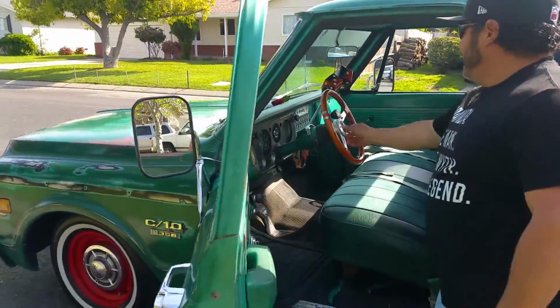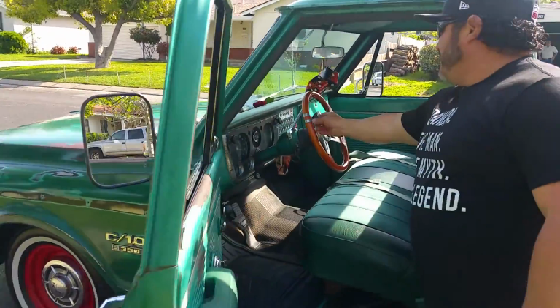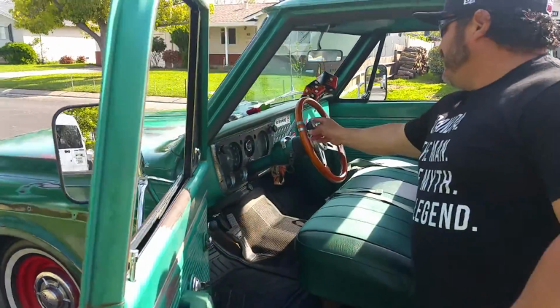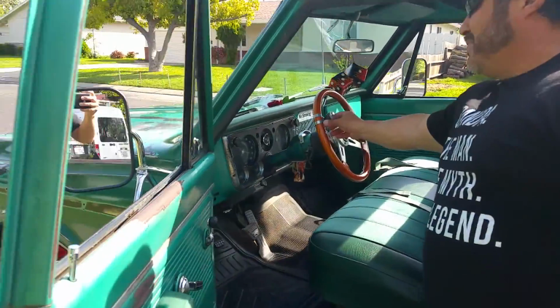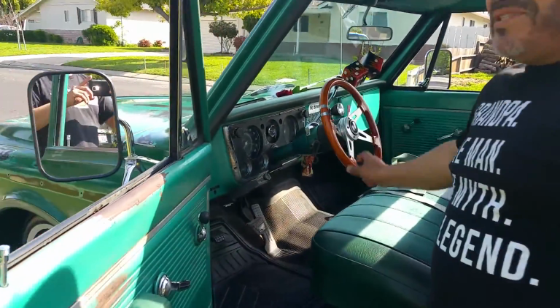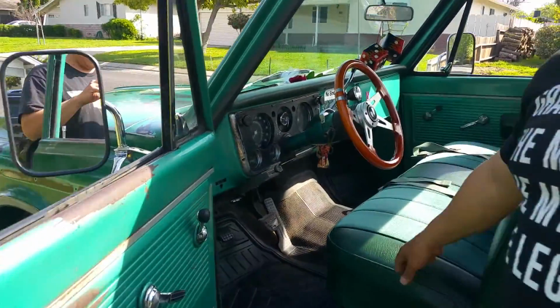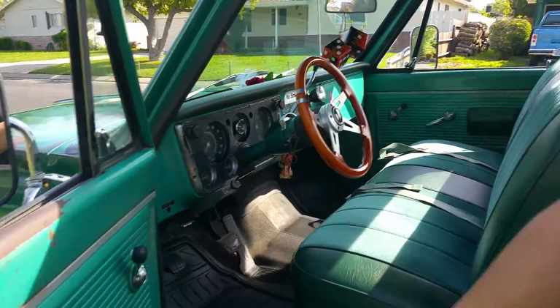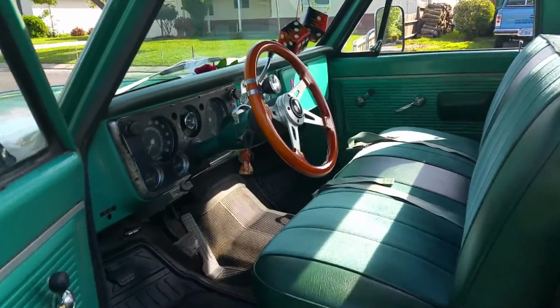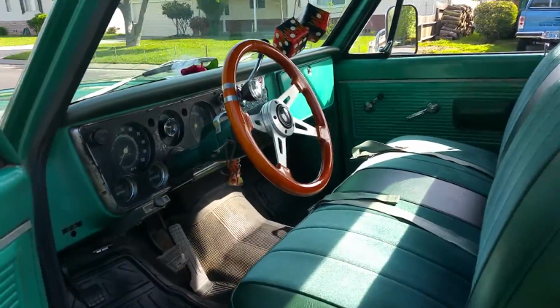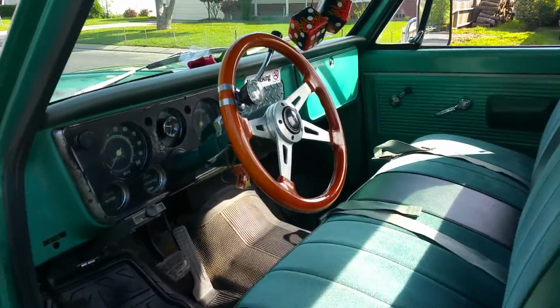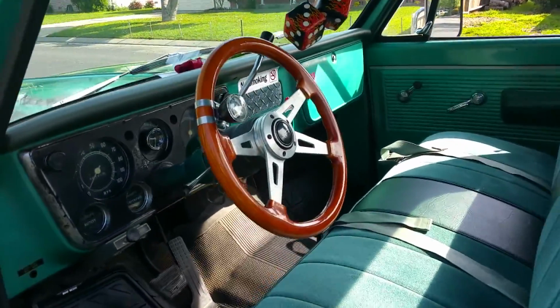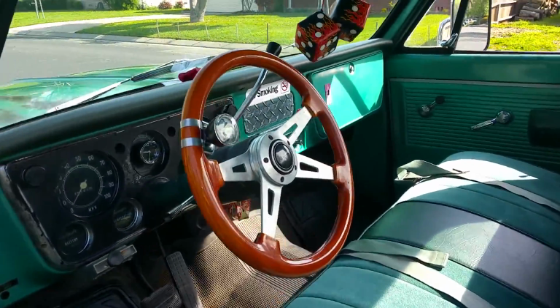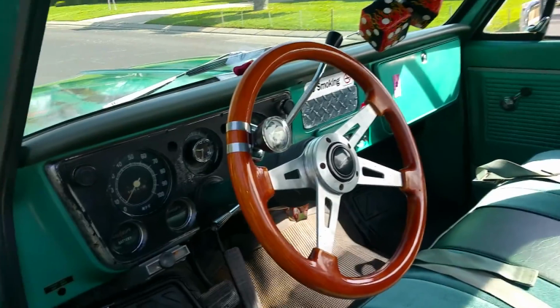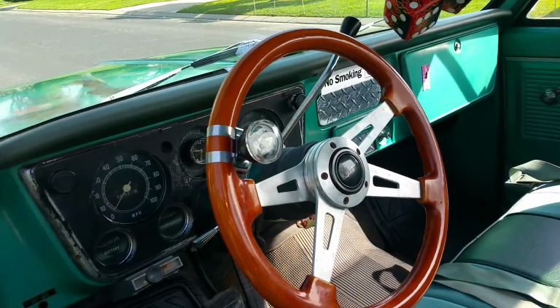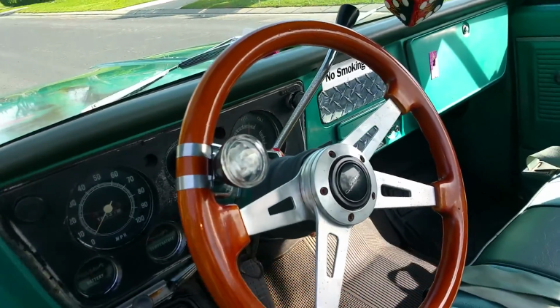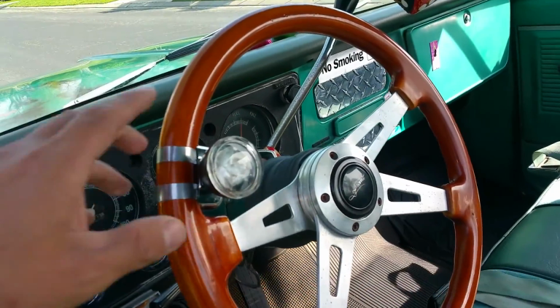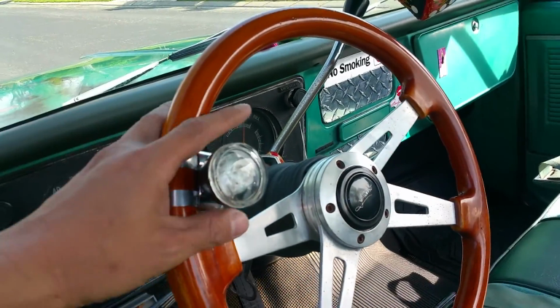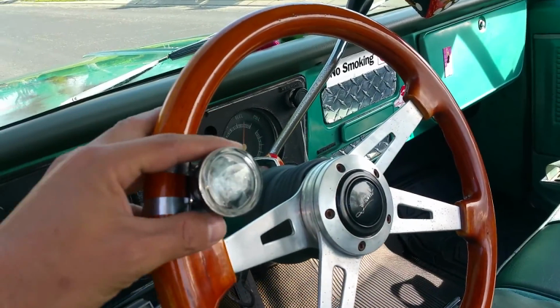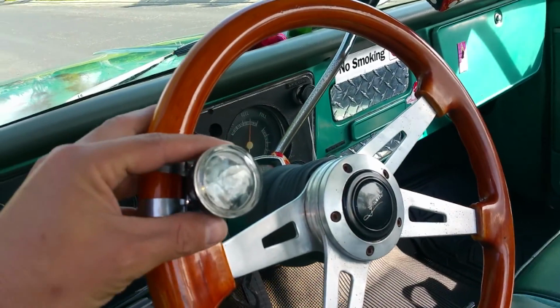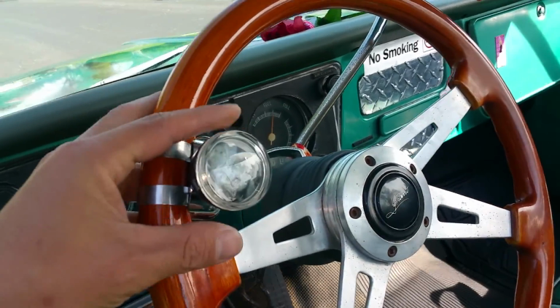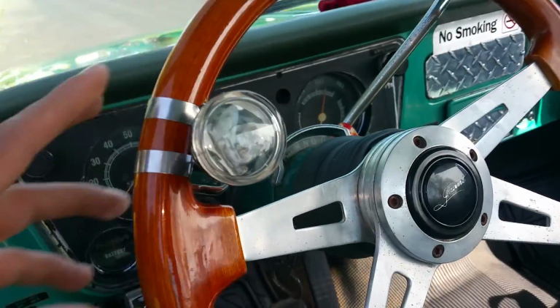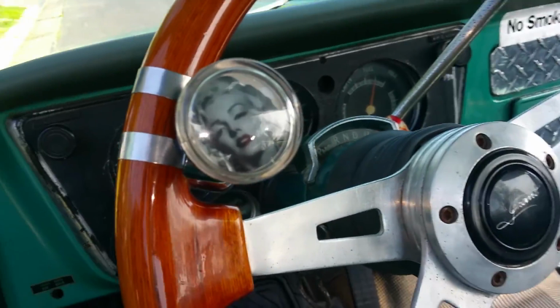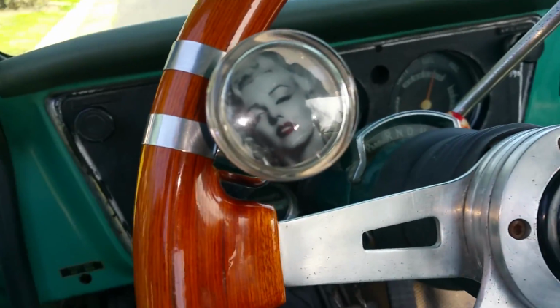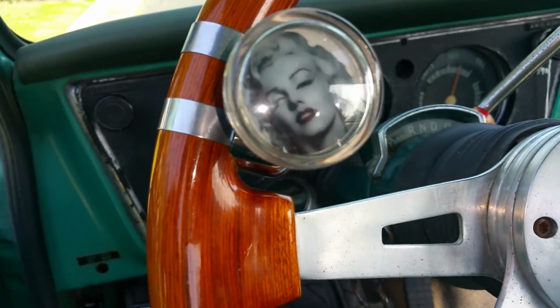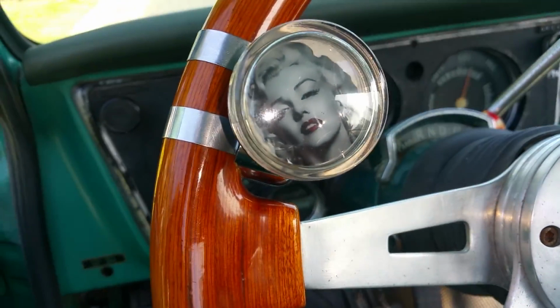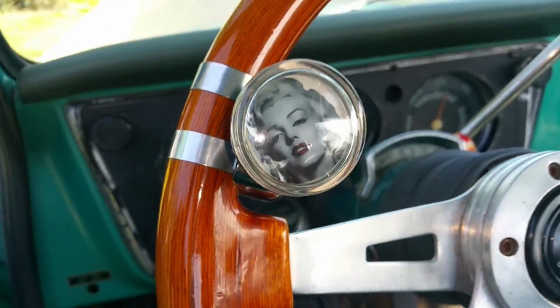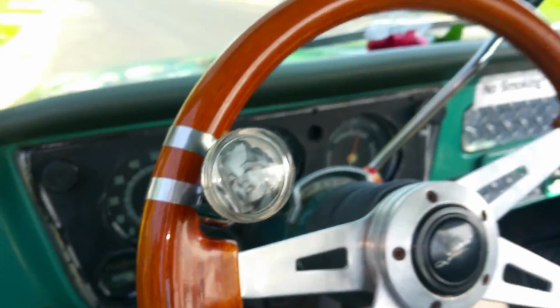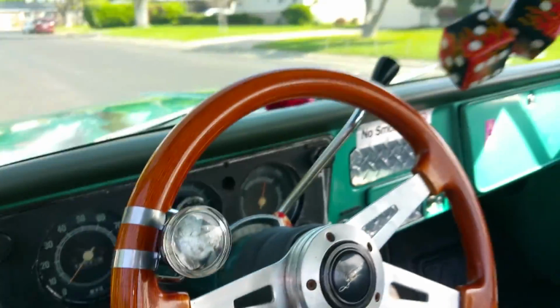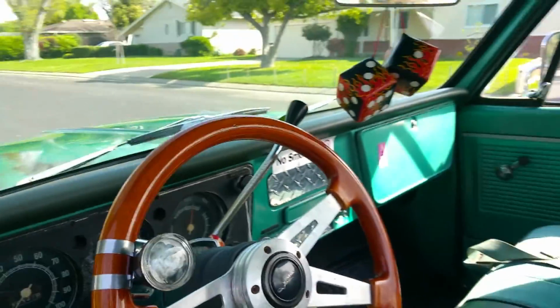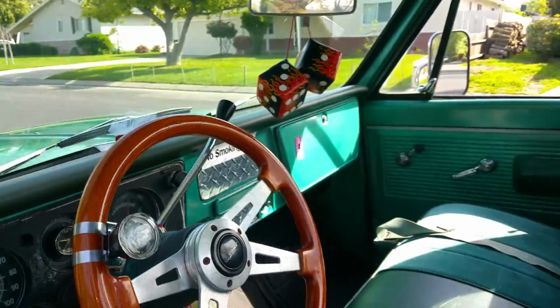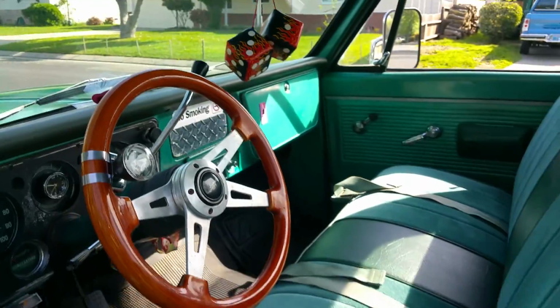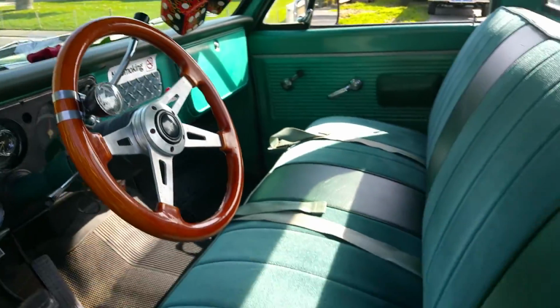Got my Marilyn Monroe suicide knob. That's my baby. Got the seat rail upholstered.